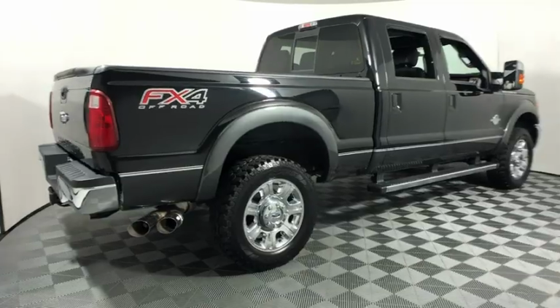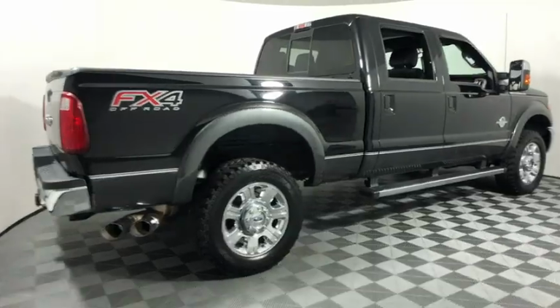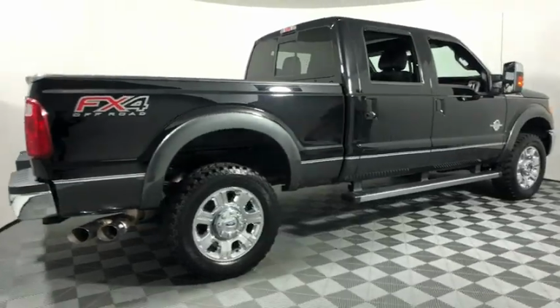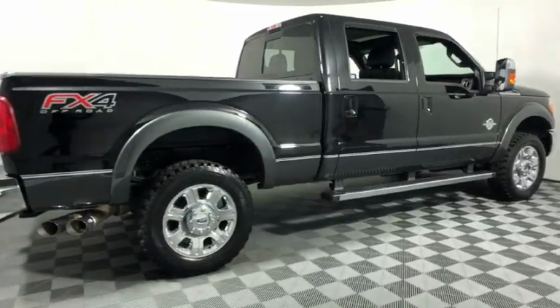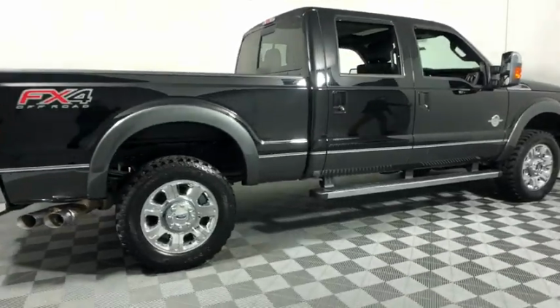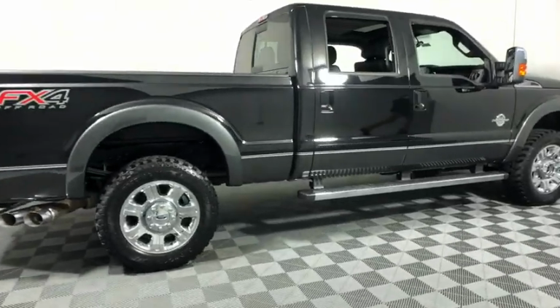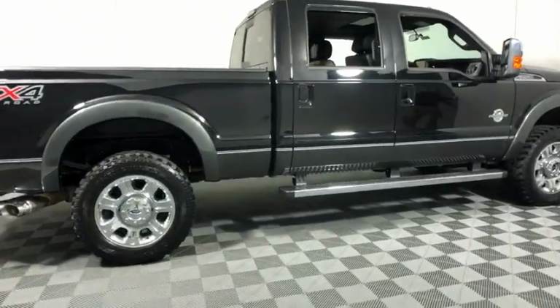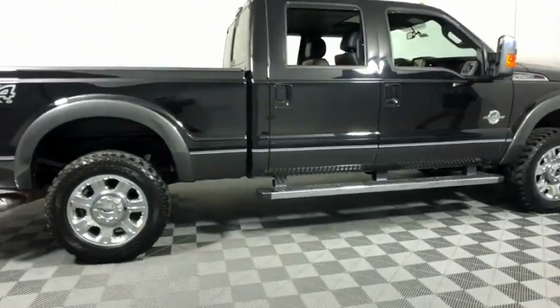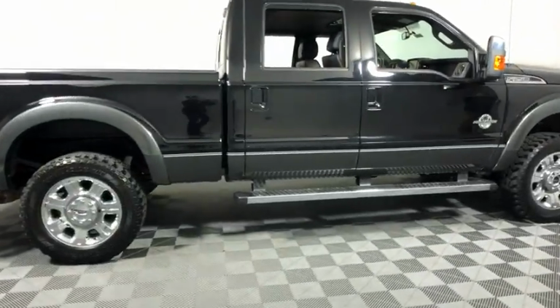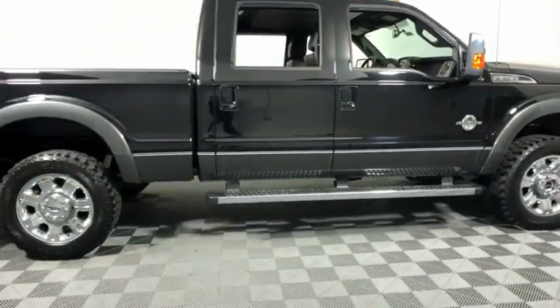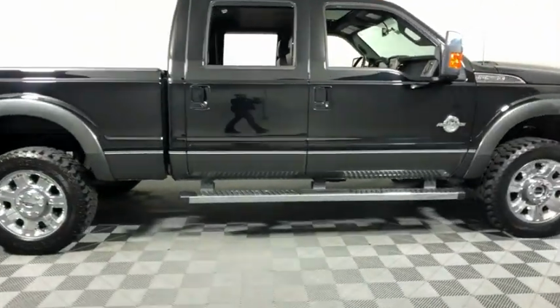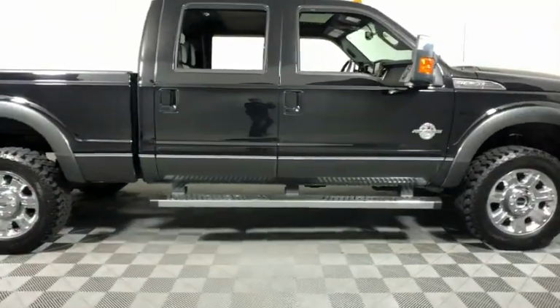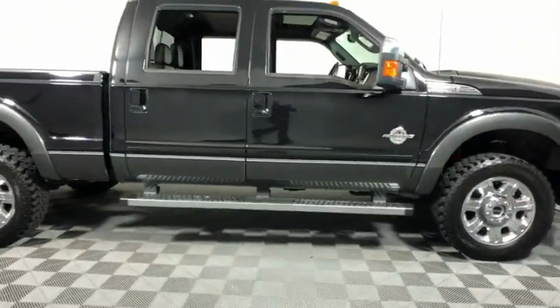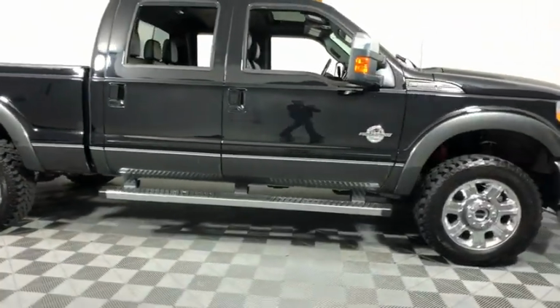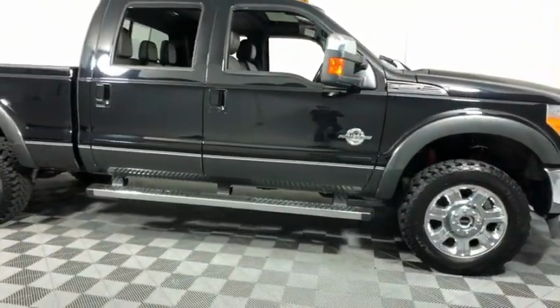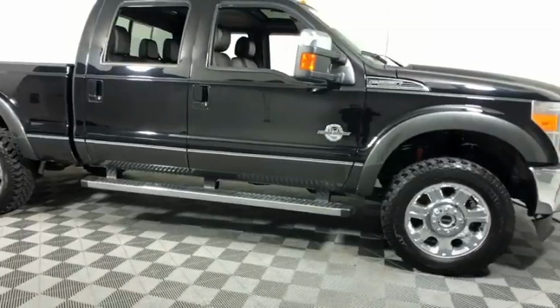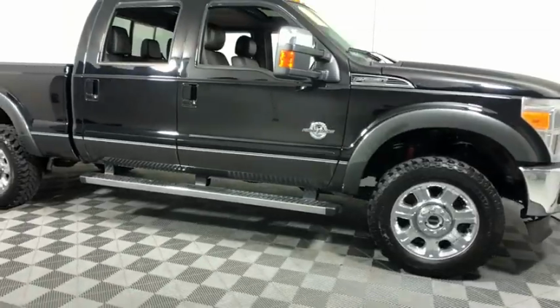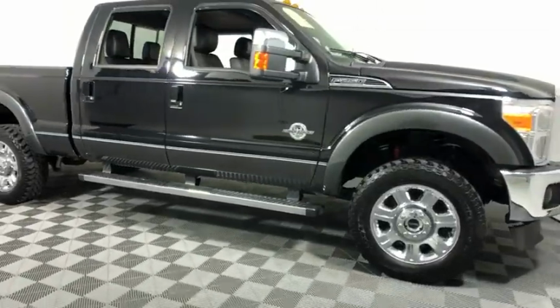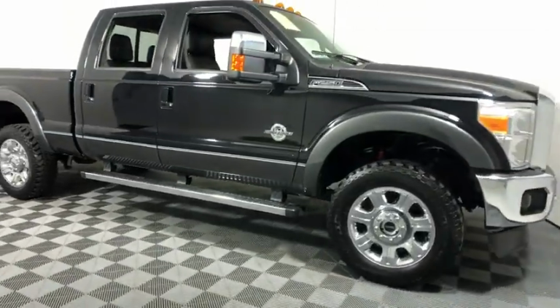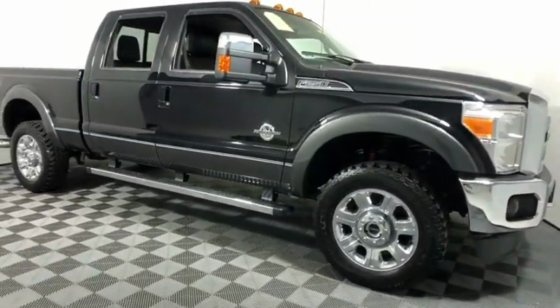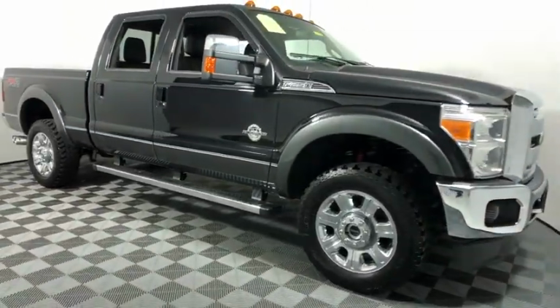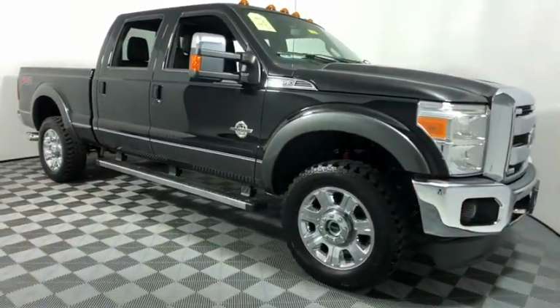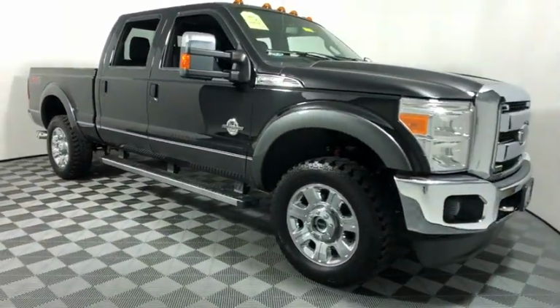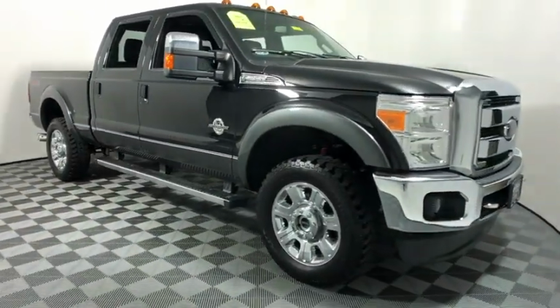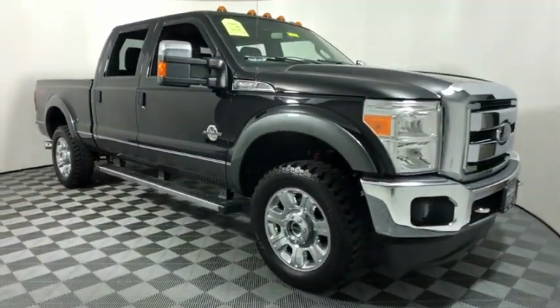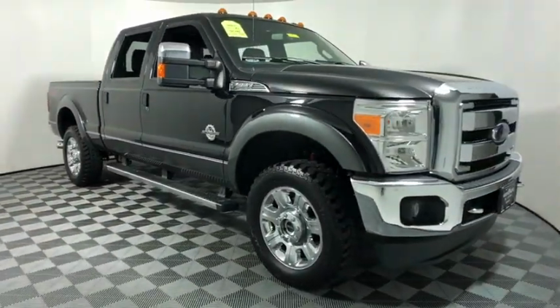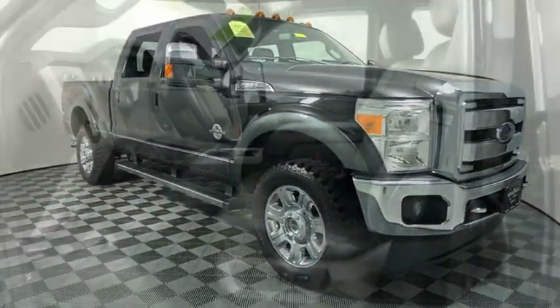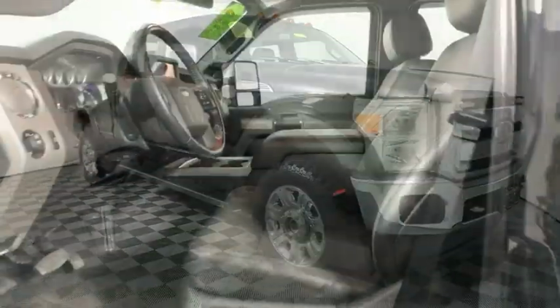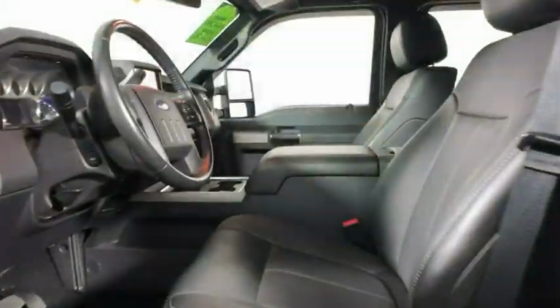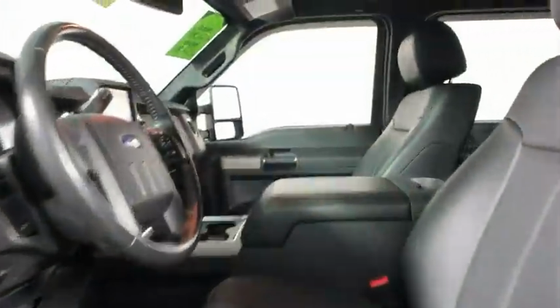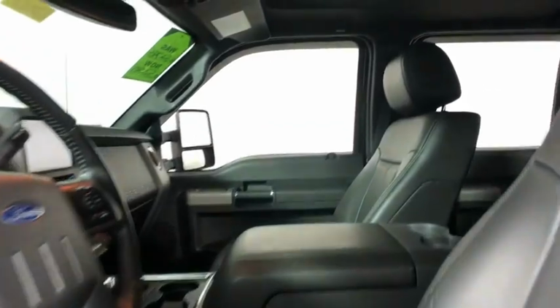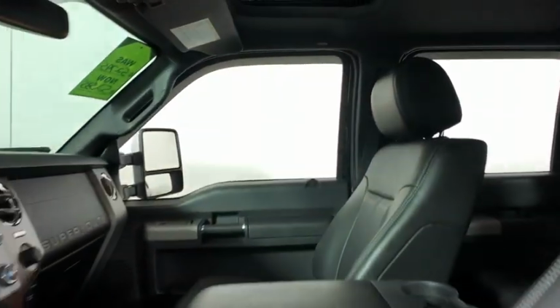2016 Ford F-250 Super Duty. Head-to-head fuel efficiency, head-to-head towing, head-to-head torque — Ford F-250 Super Duty.